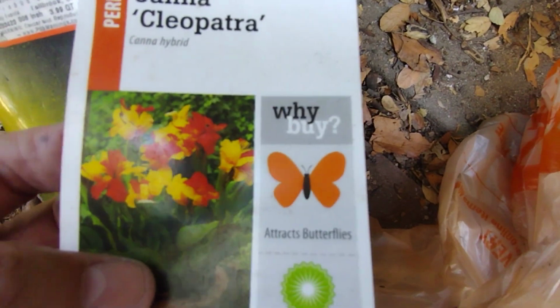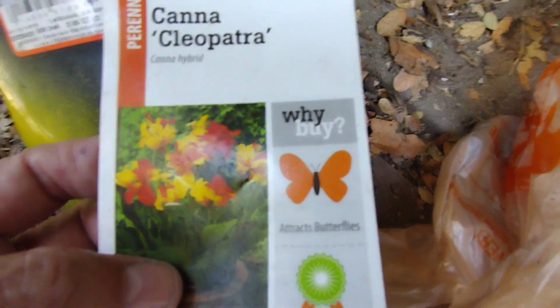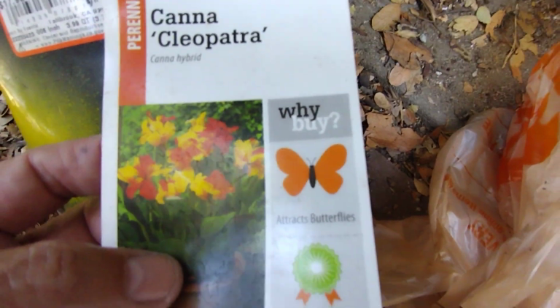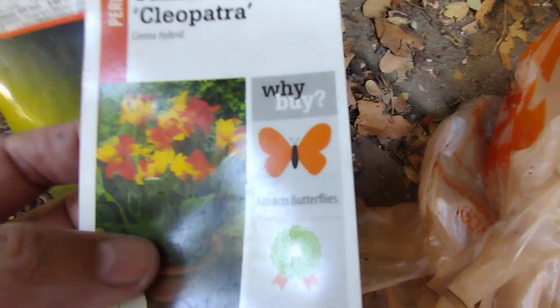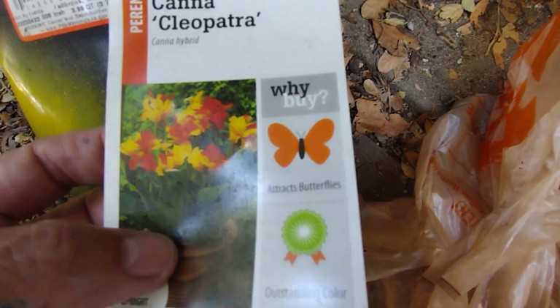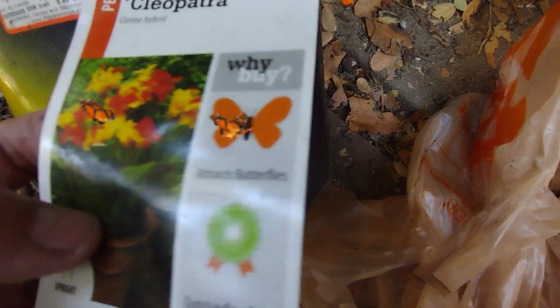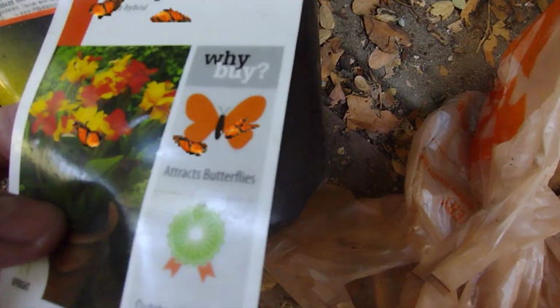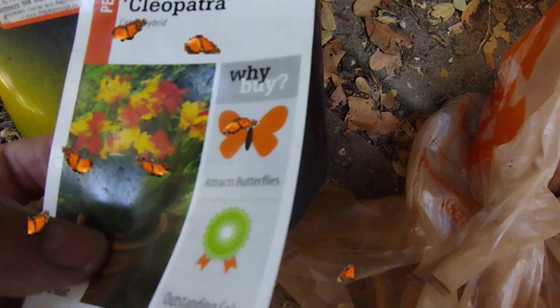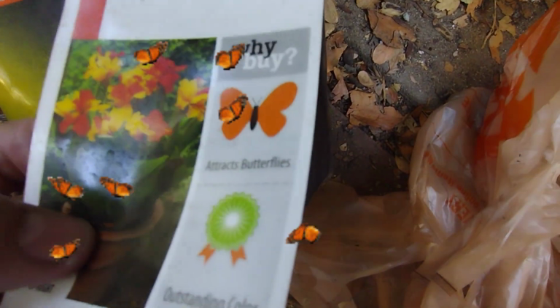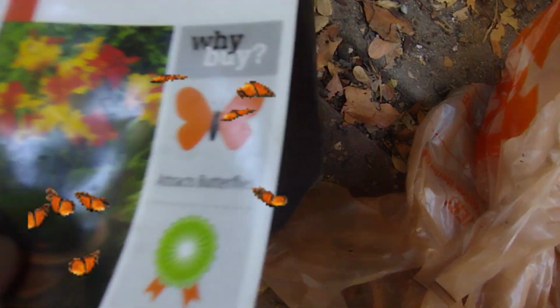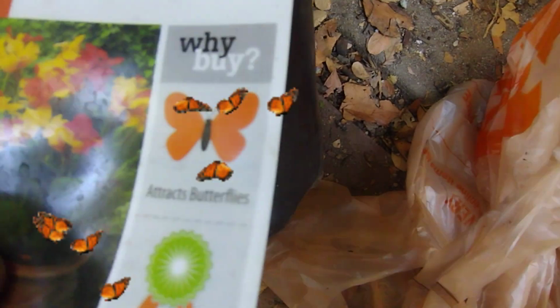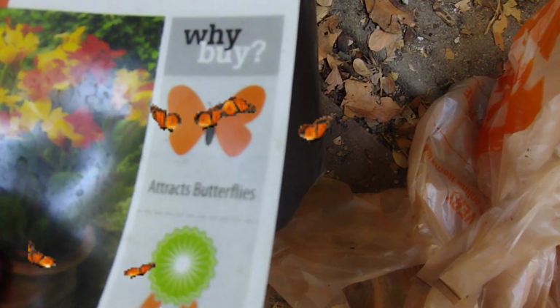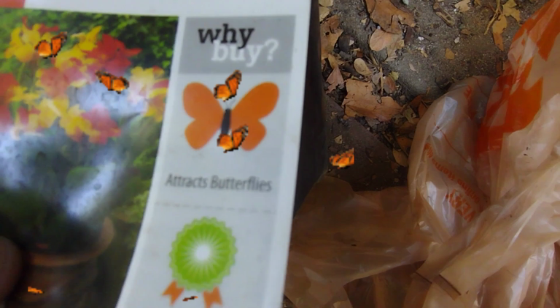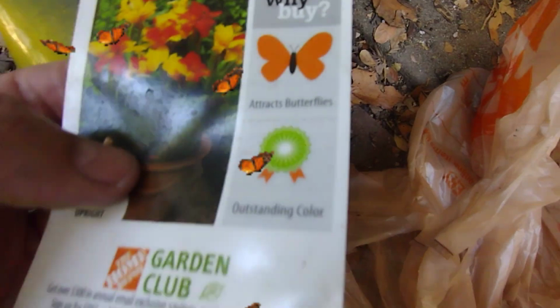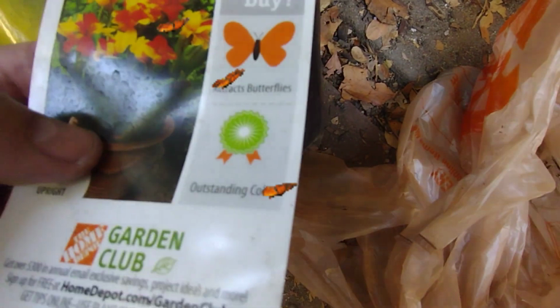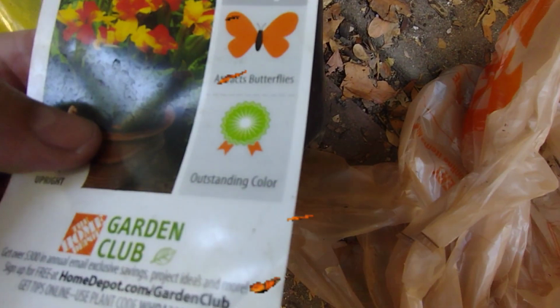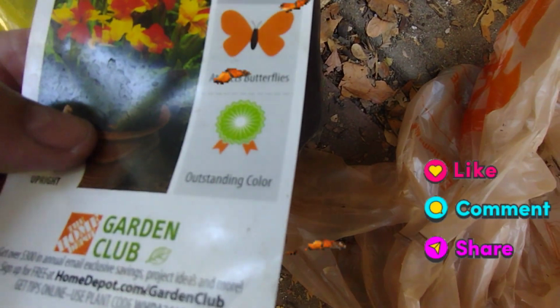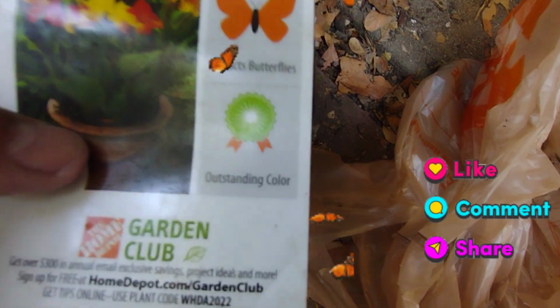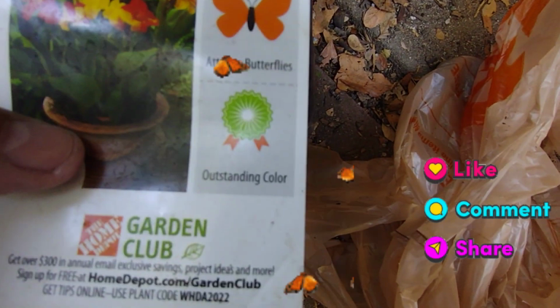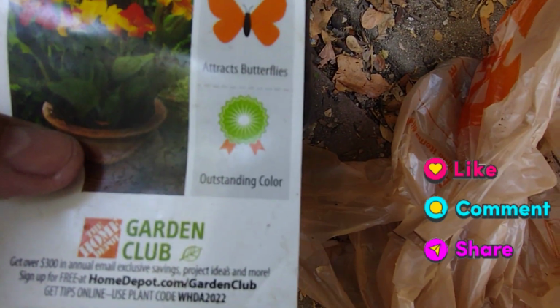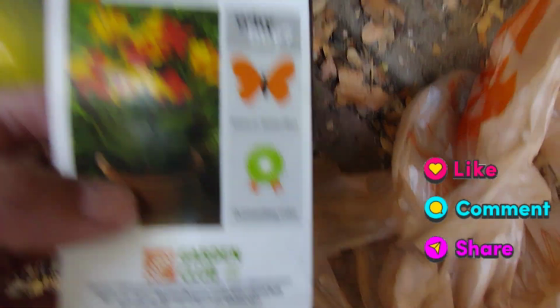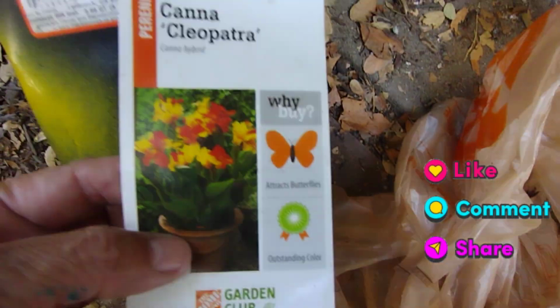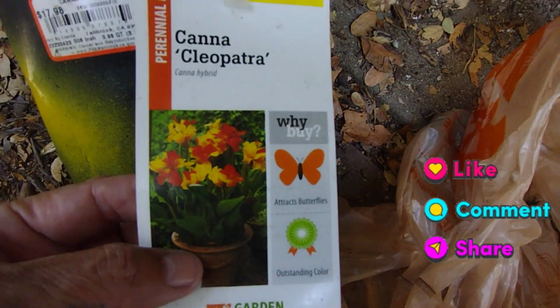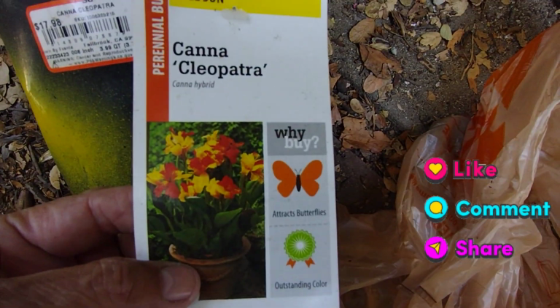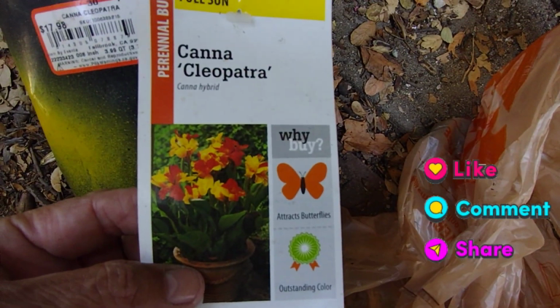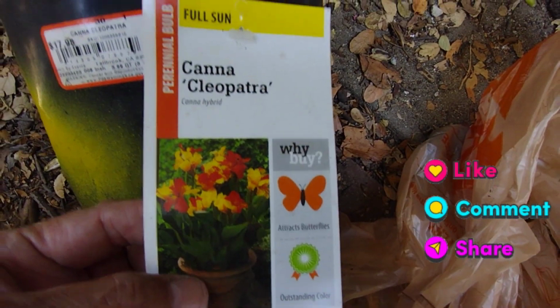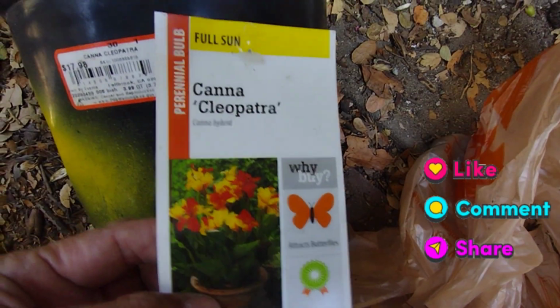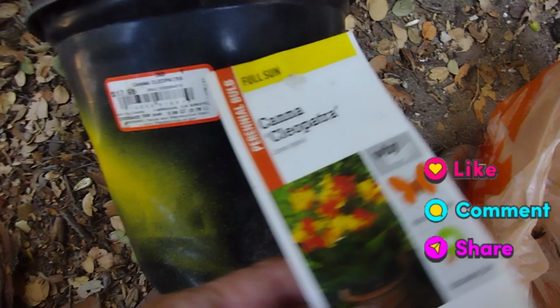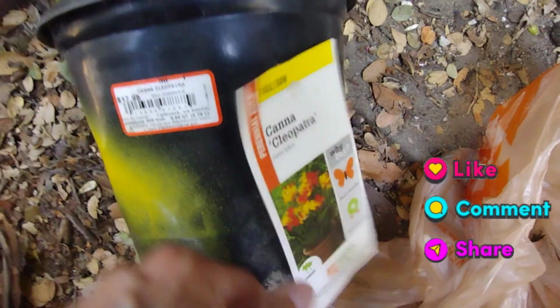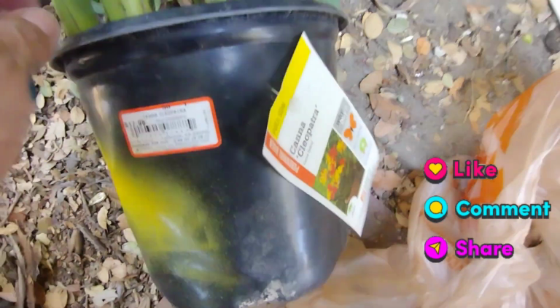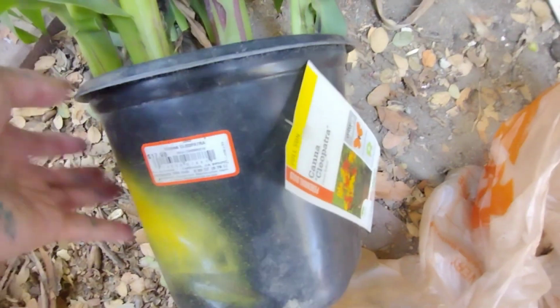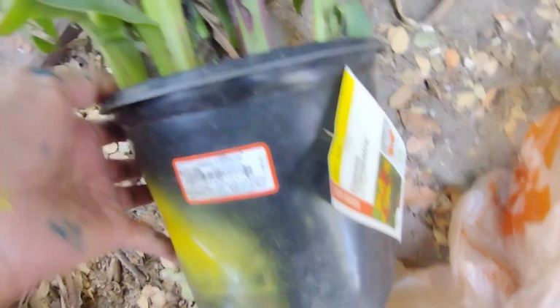Canna Cleopatra attracts butterflies, so that's a plus plus plus. And it's very colorful.